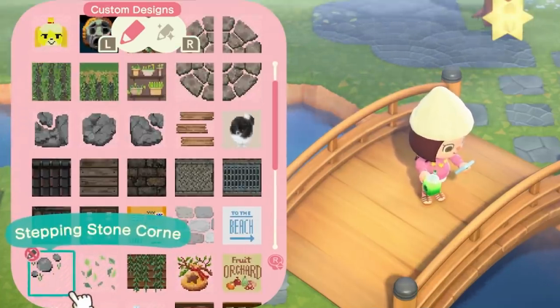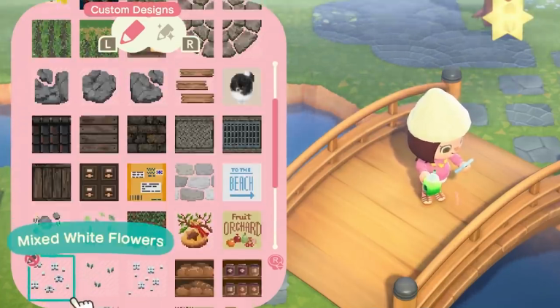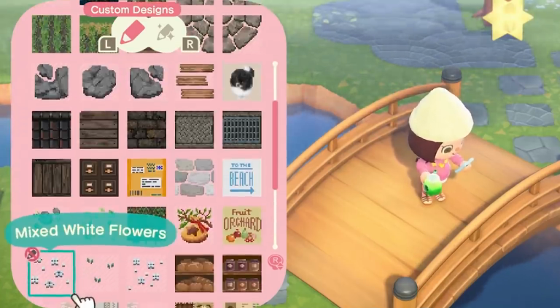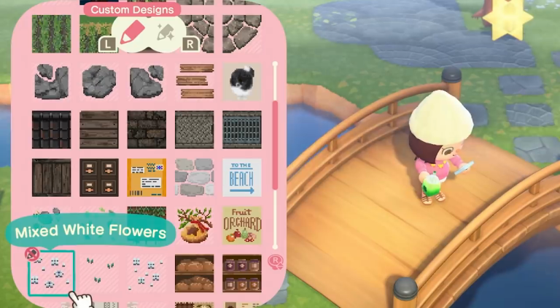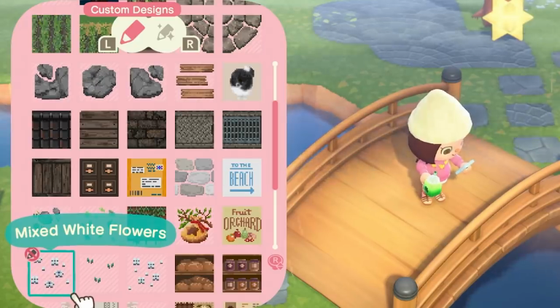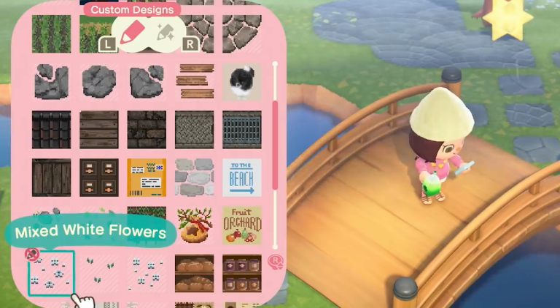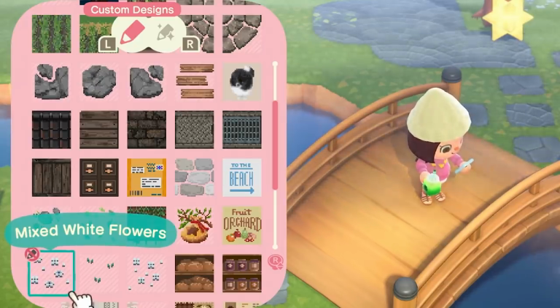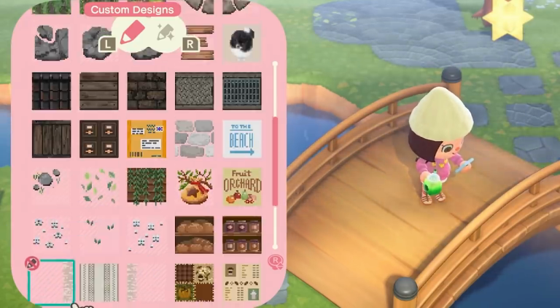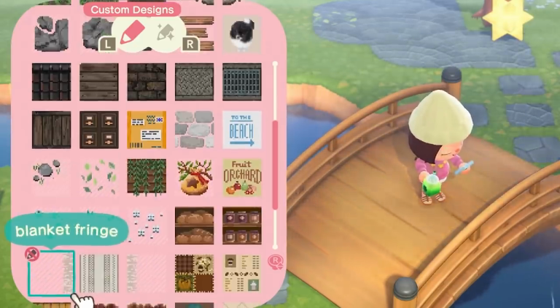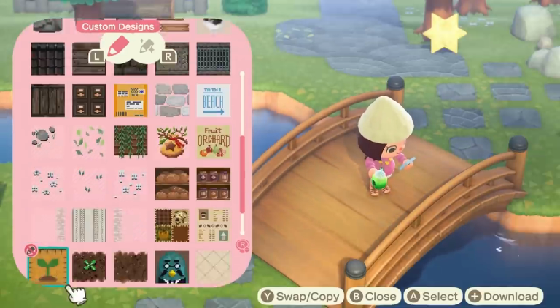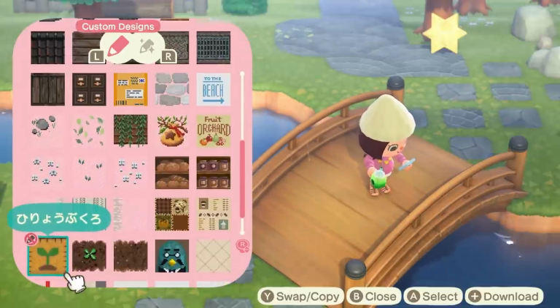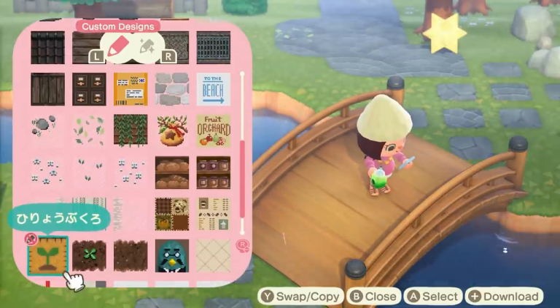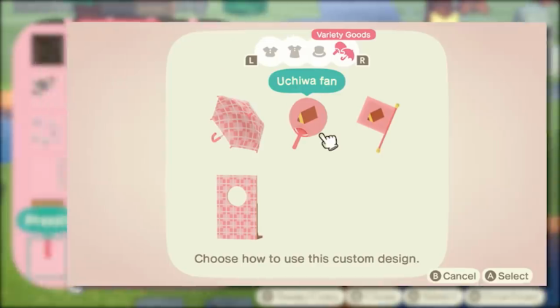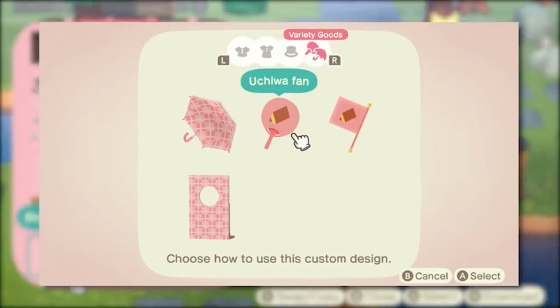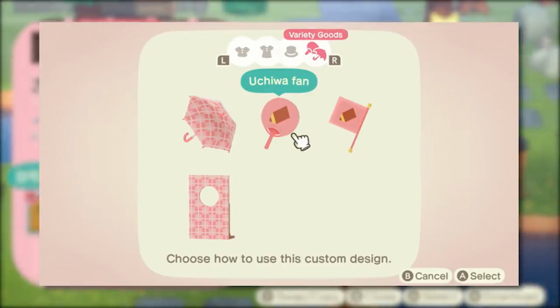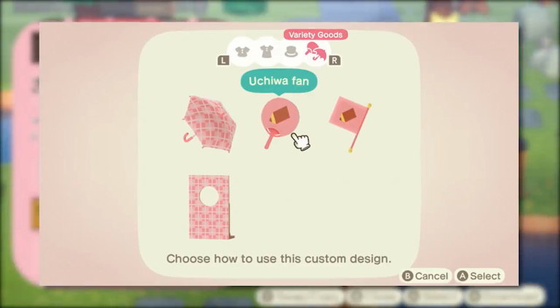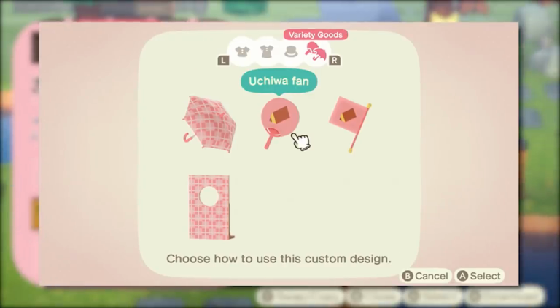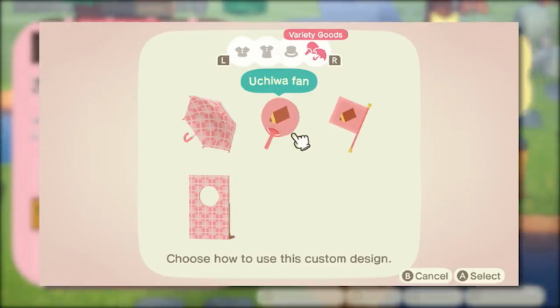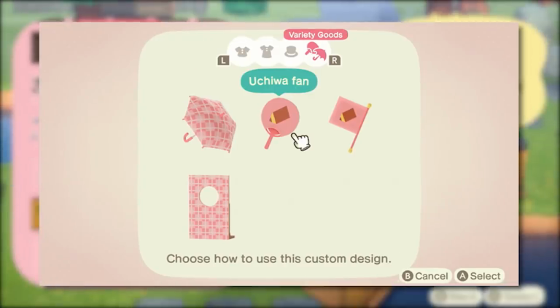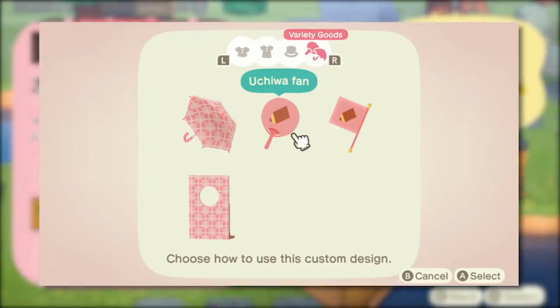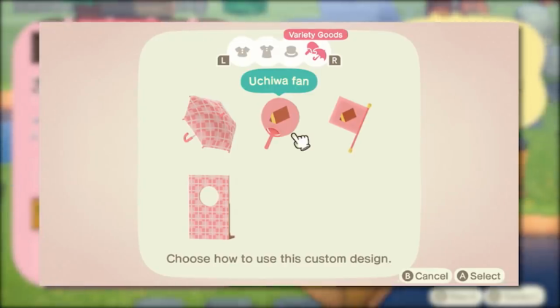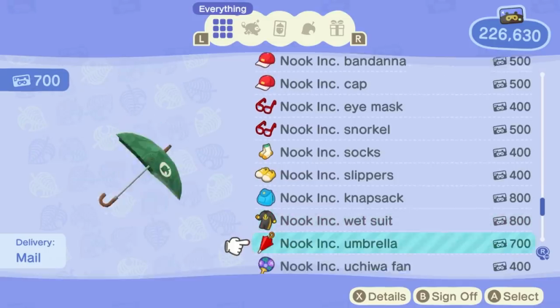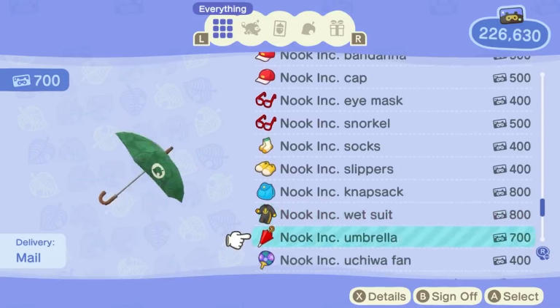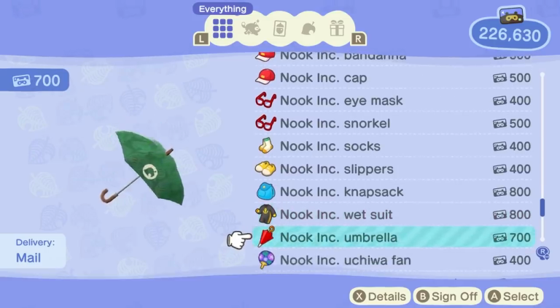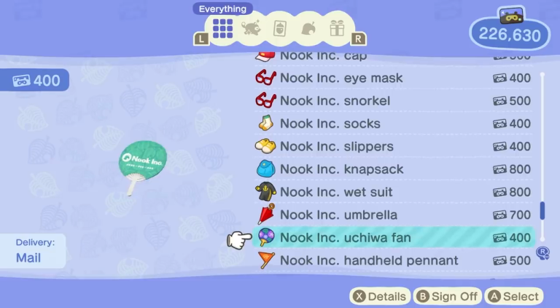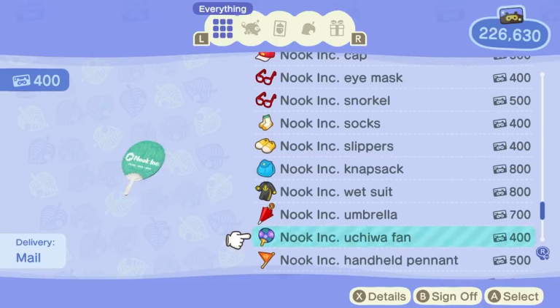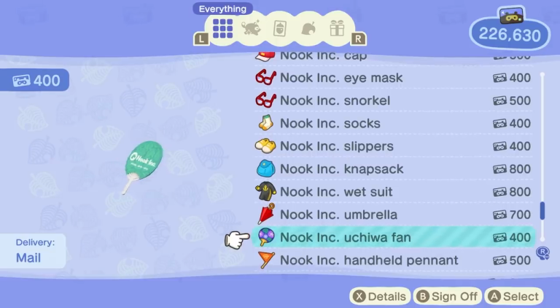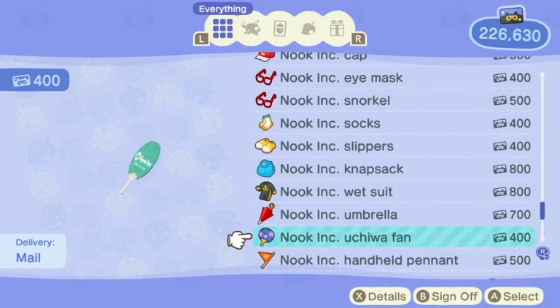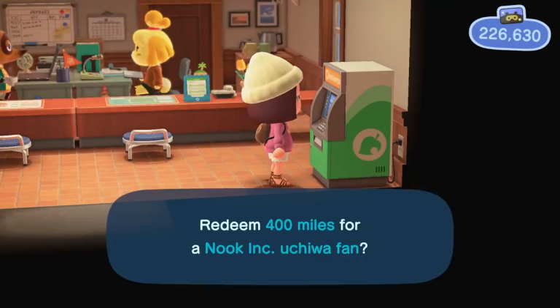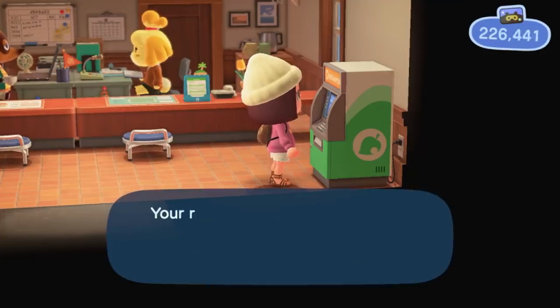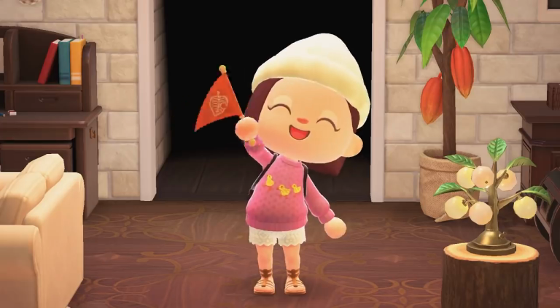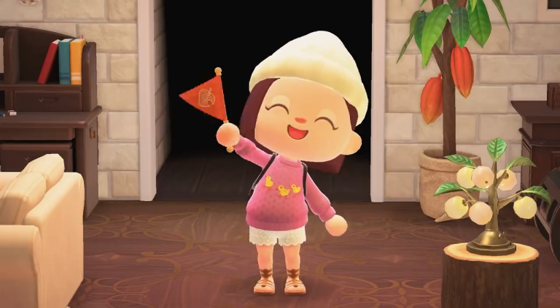With our new slots, the developers thought we needed more items to customize. They've added the ability to design umbrellas, Uchiwa fans, flags, and photo stands. I still haven't bought the Nook Inc. Uchiwa fan. I do have a flag though.